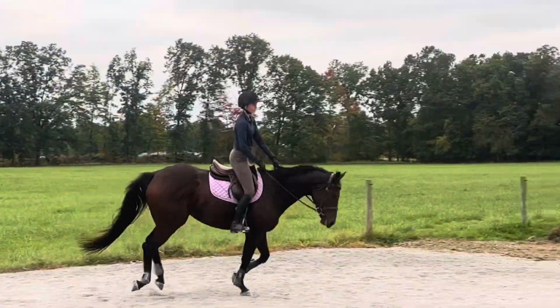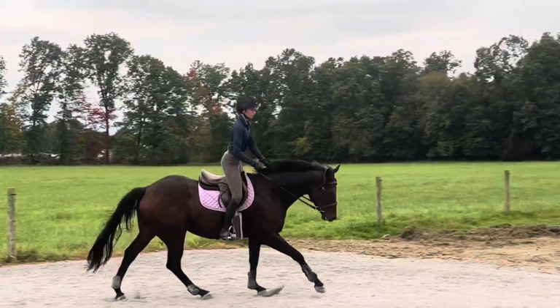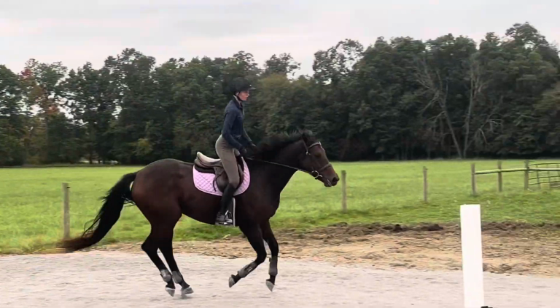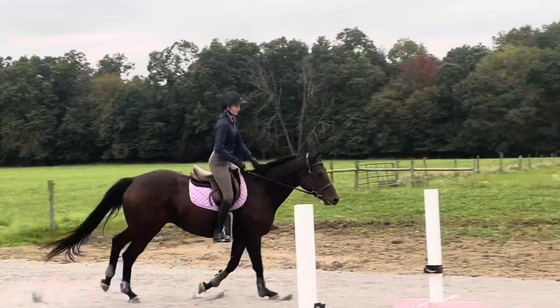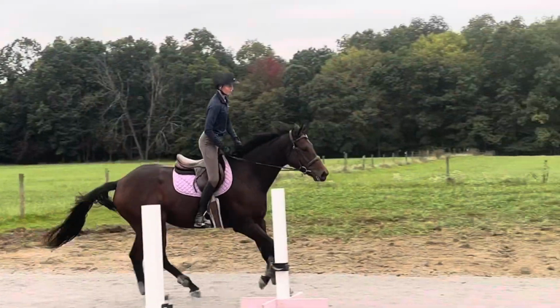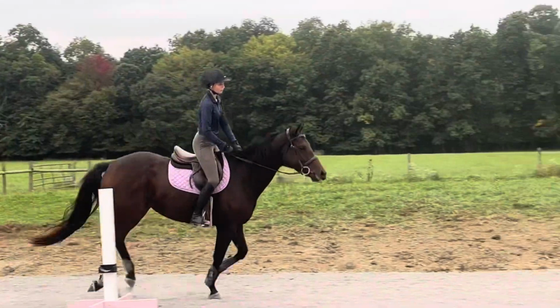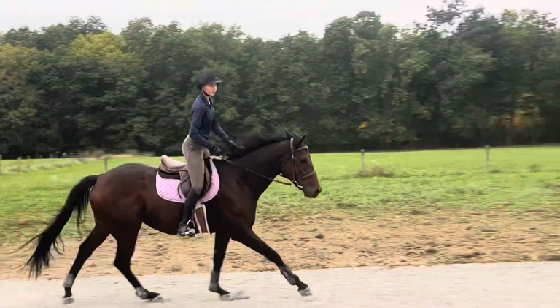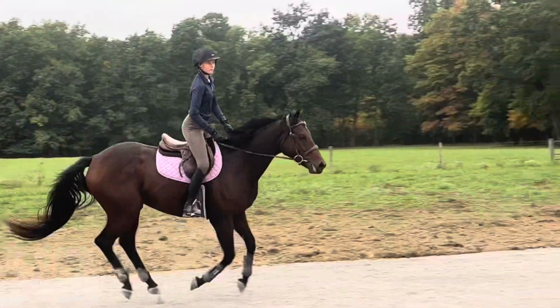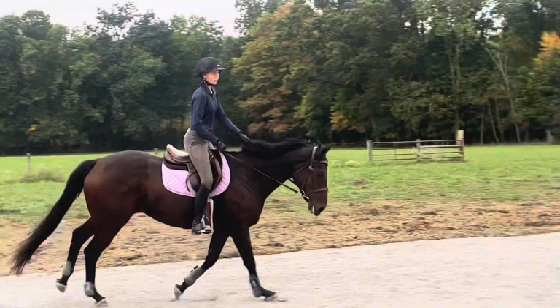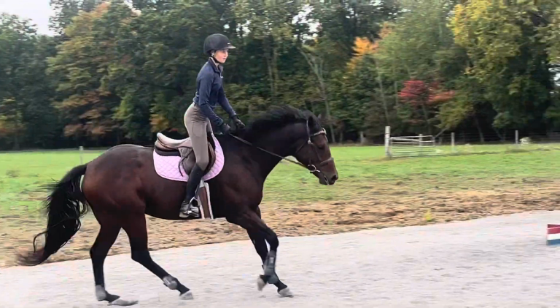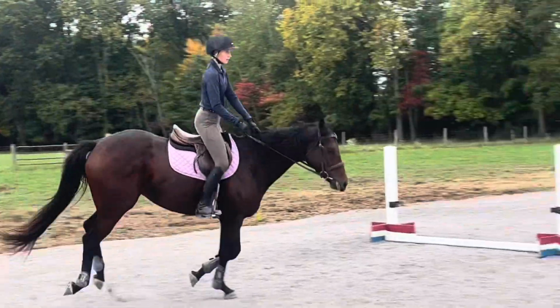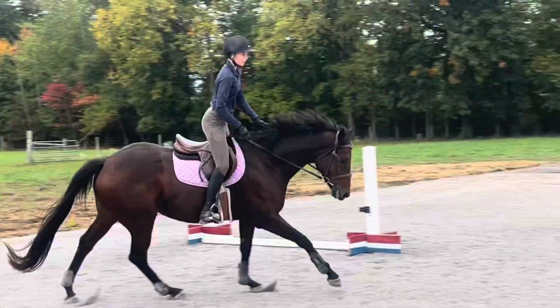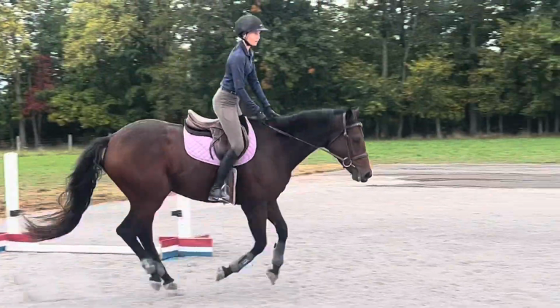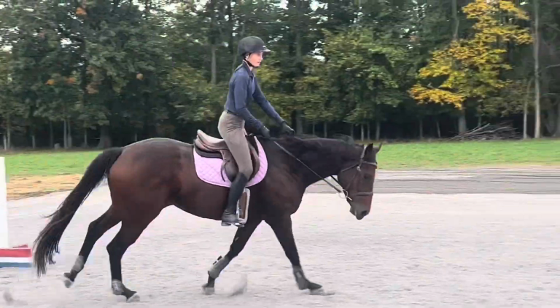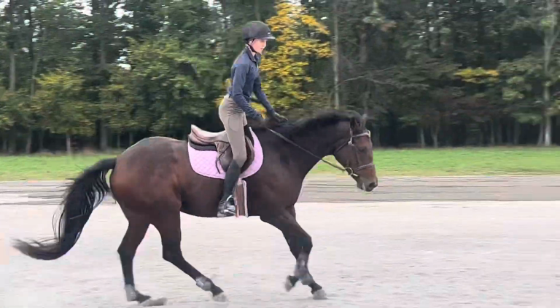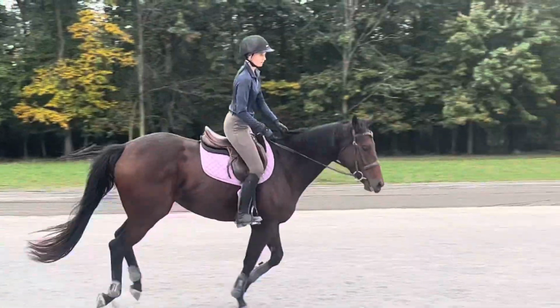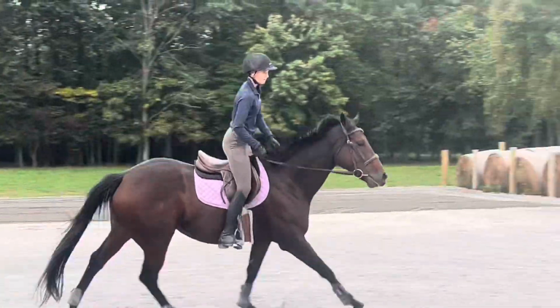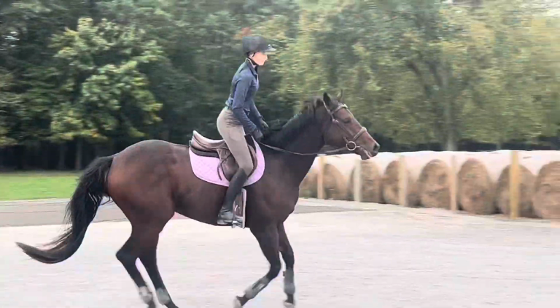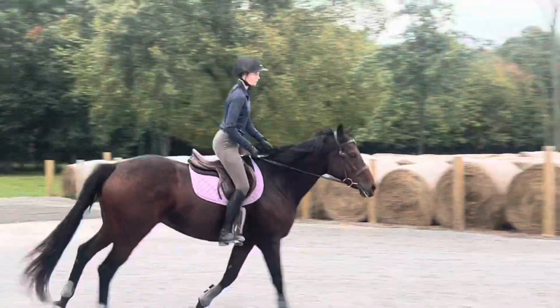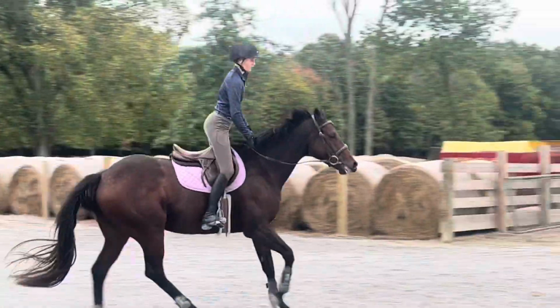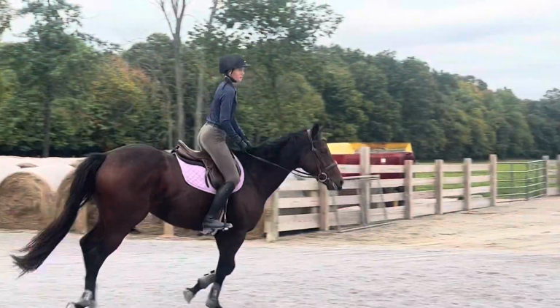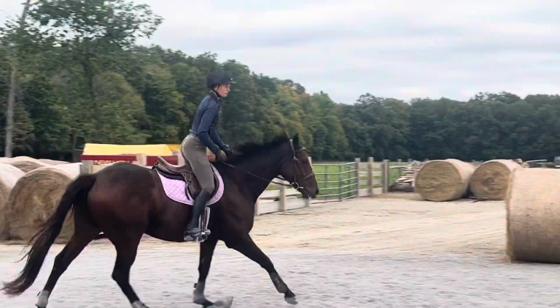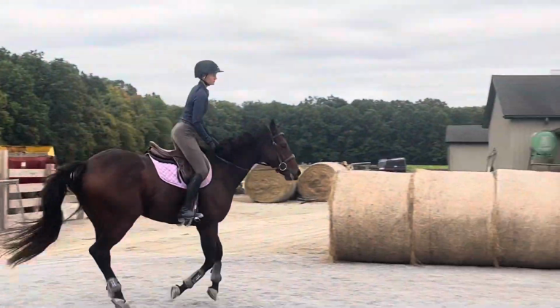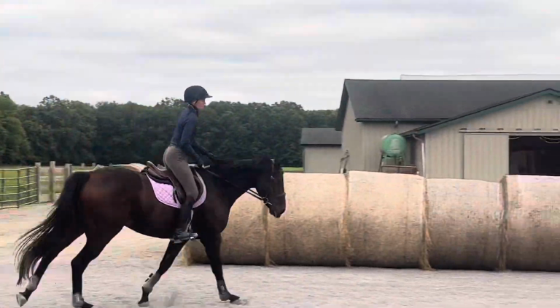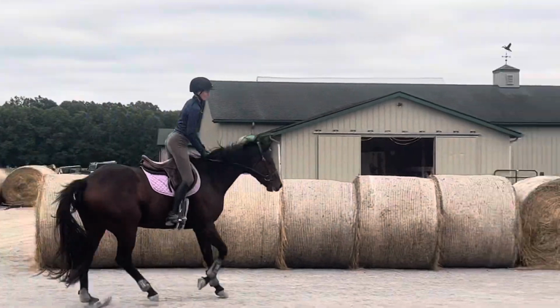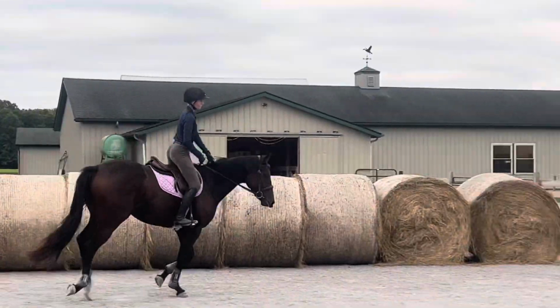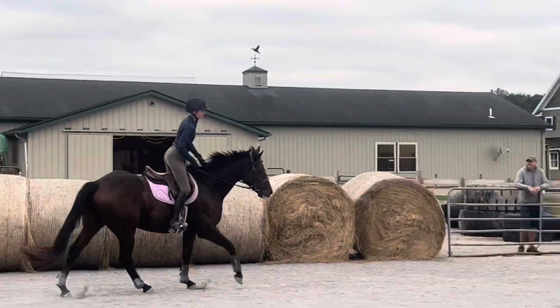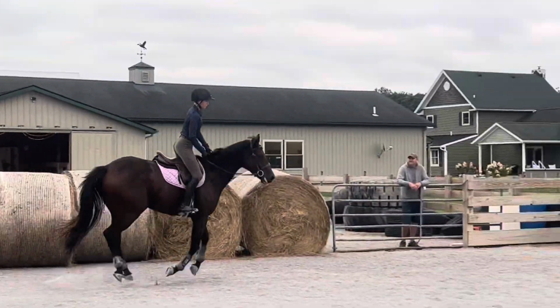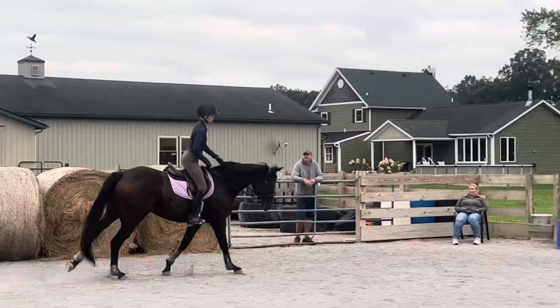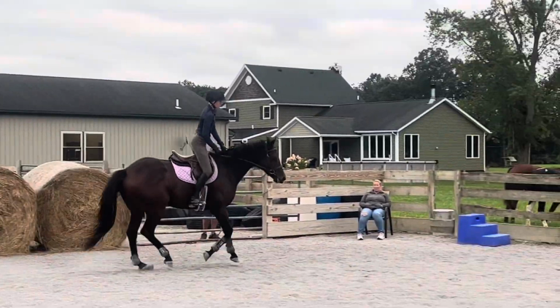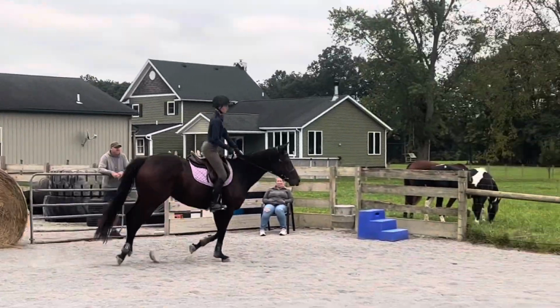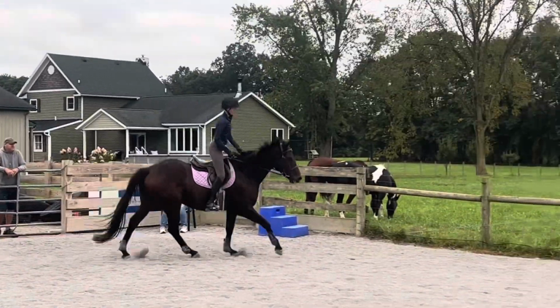This is hard, dad, this is very hard — but it's getting better, see, it's getting better. Yep. Bring the shoulders back, see if you can straighten out your upper body just a little bit.